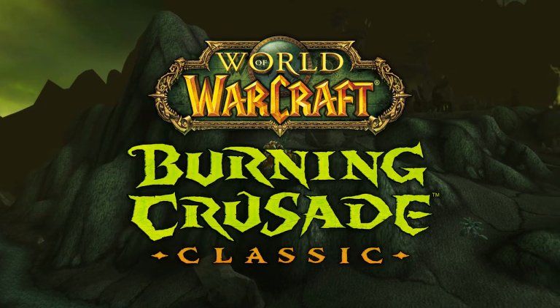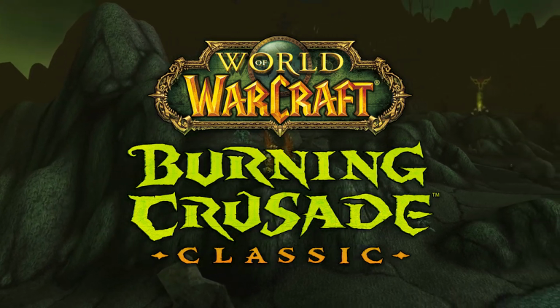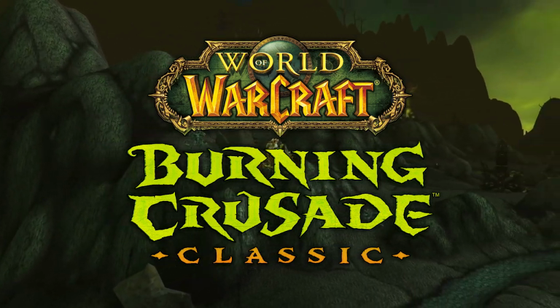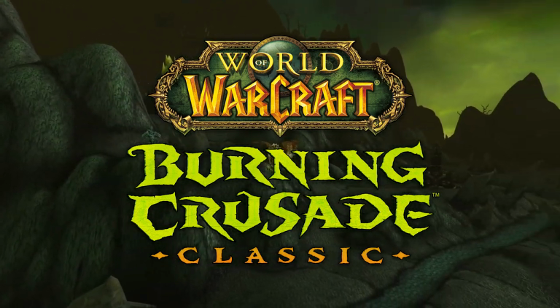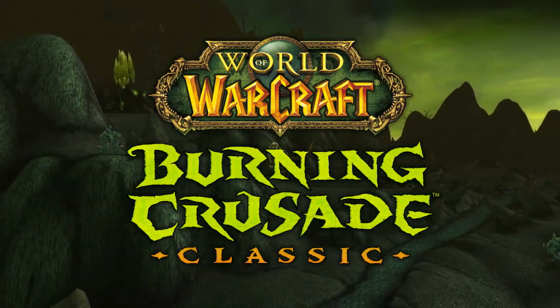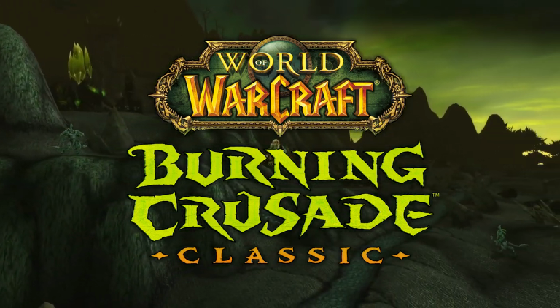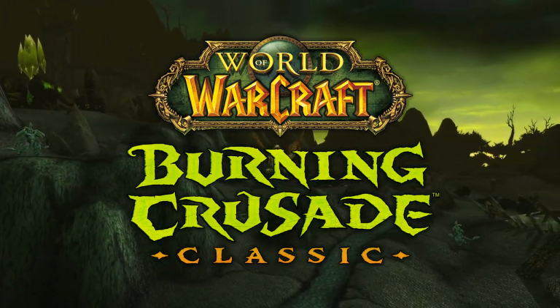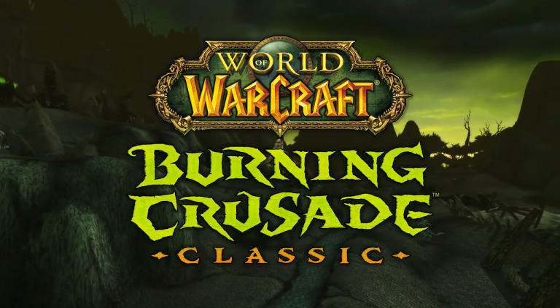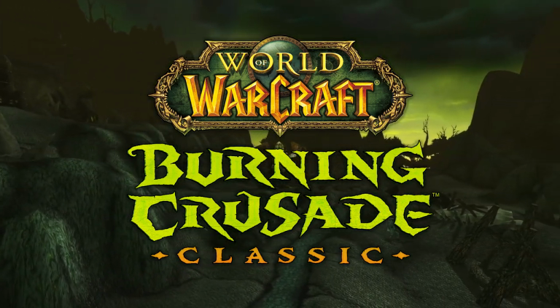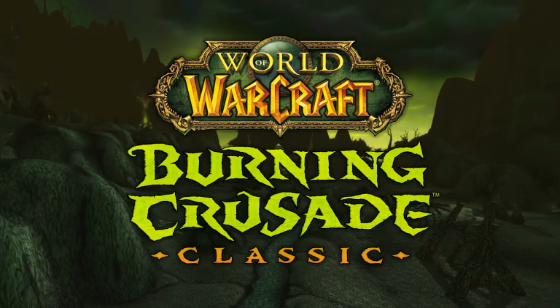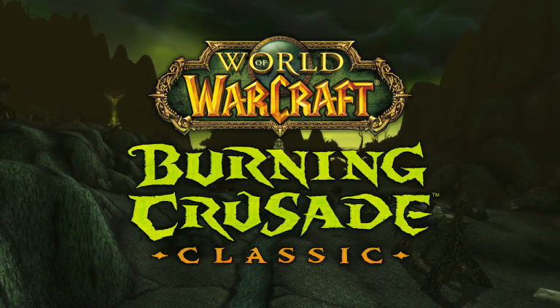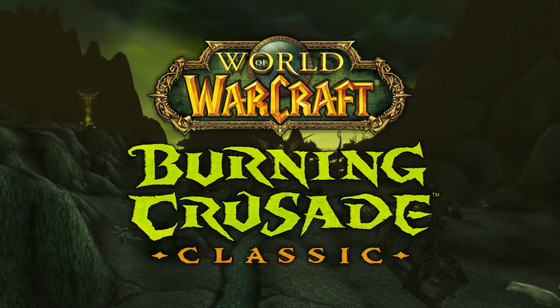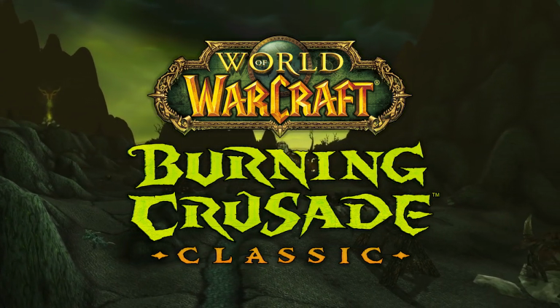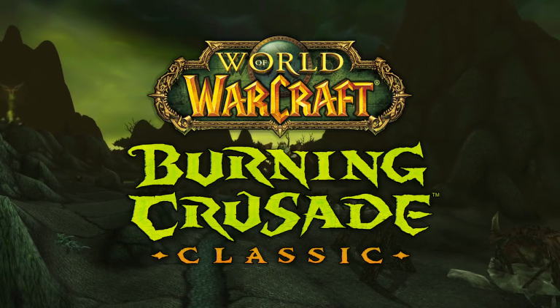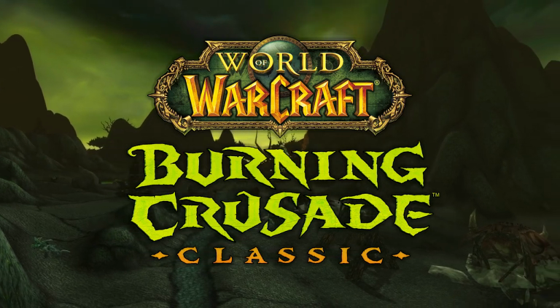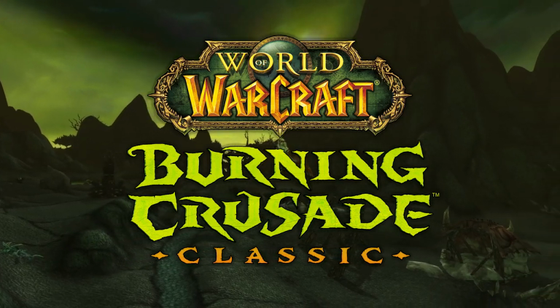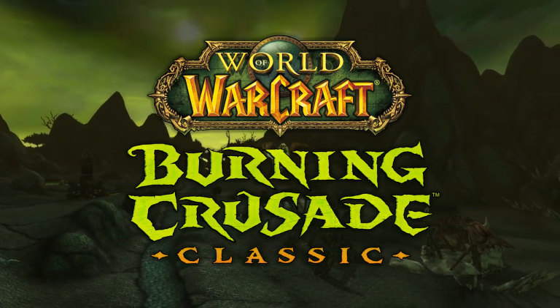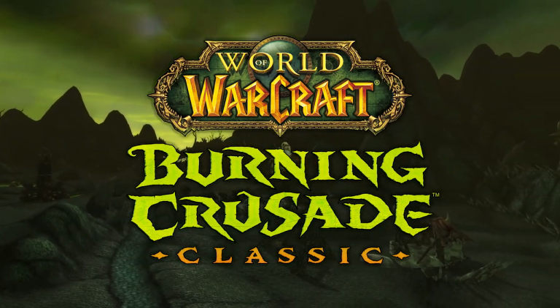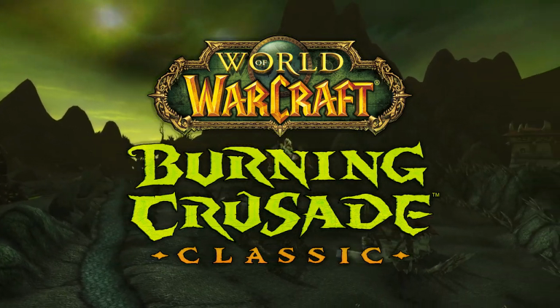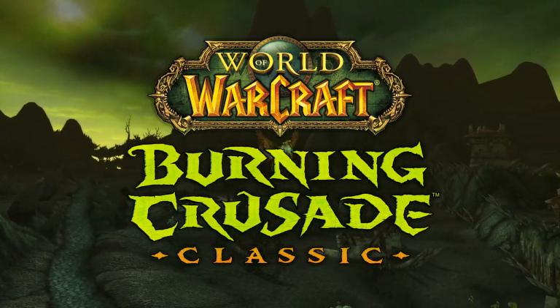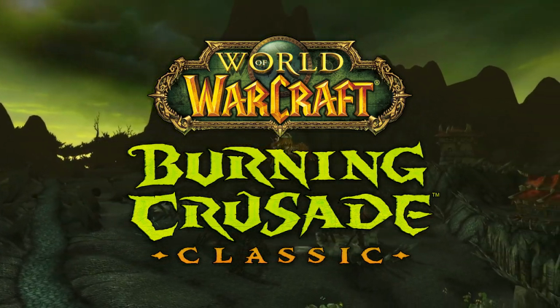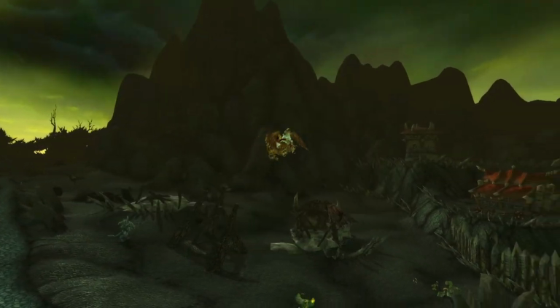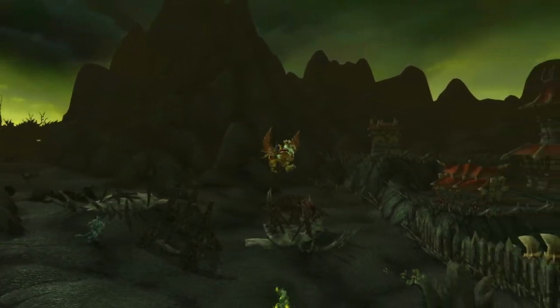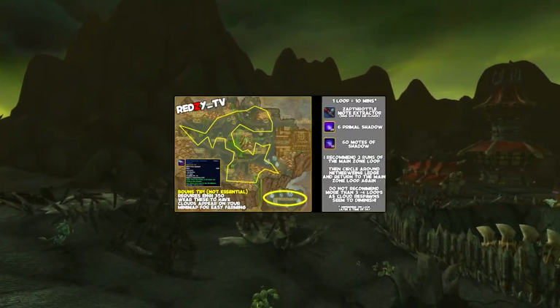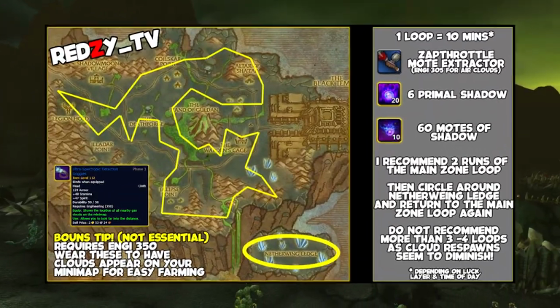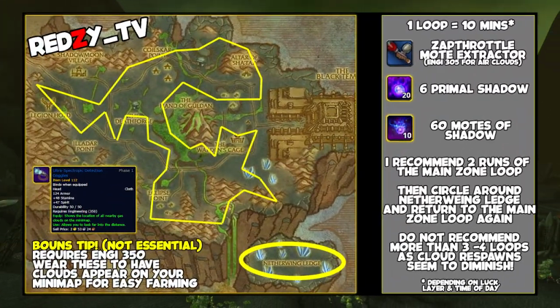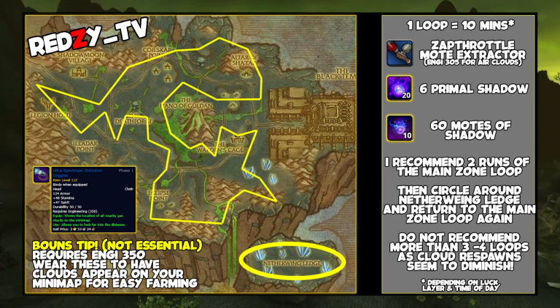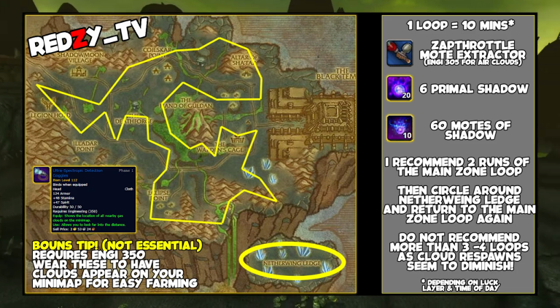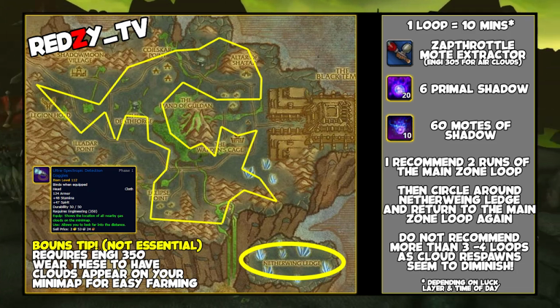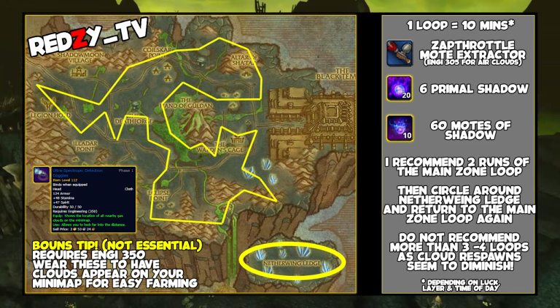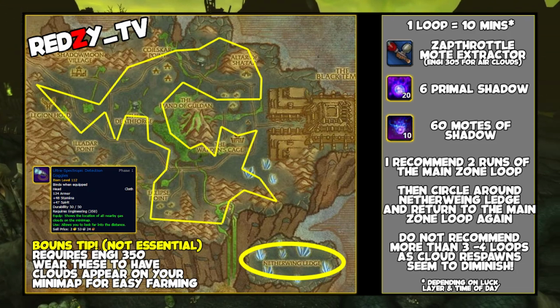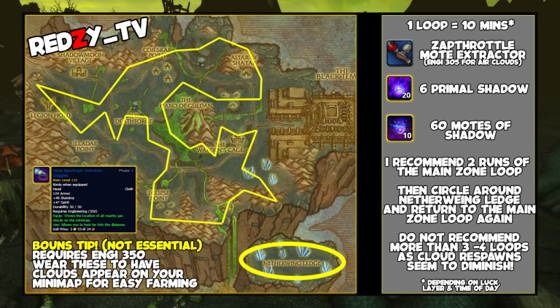Welcome back to another TBC Classic Gold Farm video. Today we're looking at farming Primal Shadow from the Gas Clouds in Shadowmoon Valley using the Engineering Mote Extractor. Using my route shown on screen, with a link in the description and comments as always.